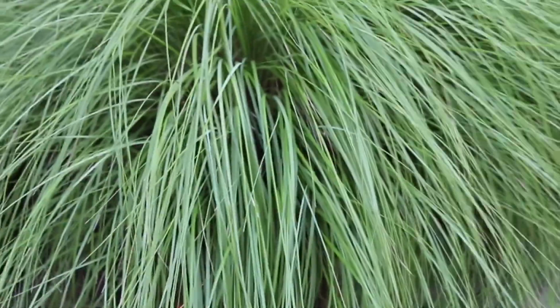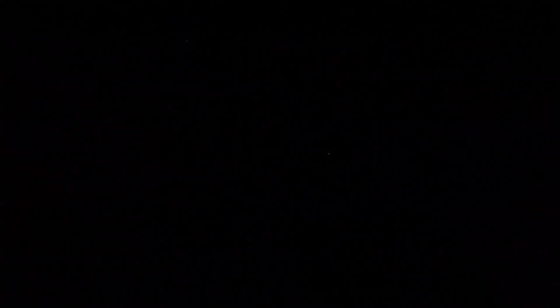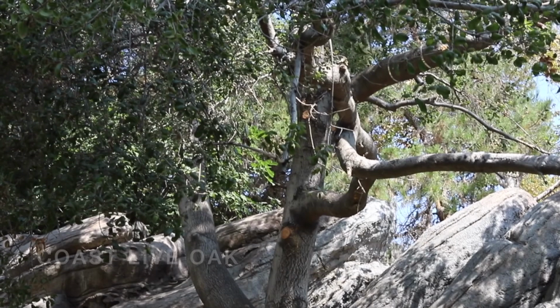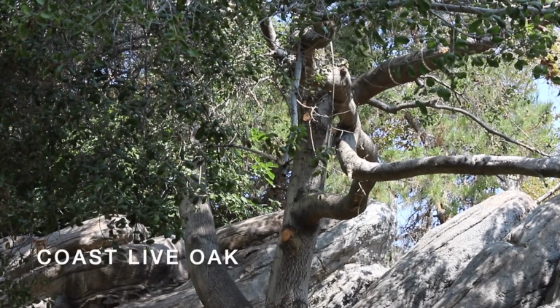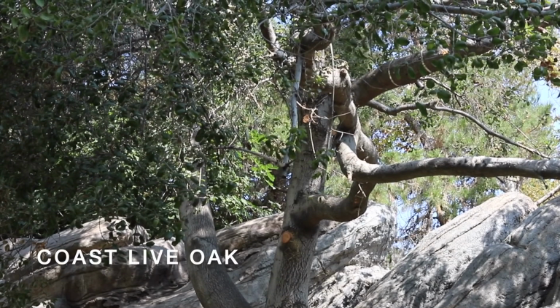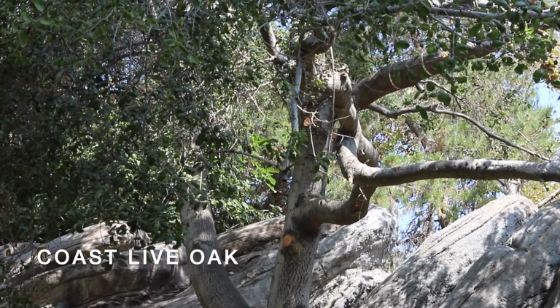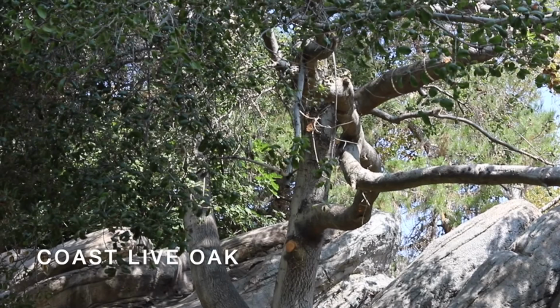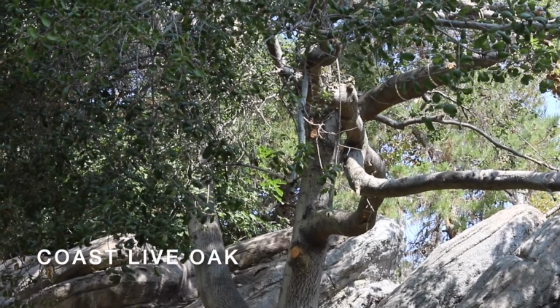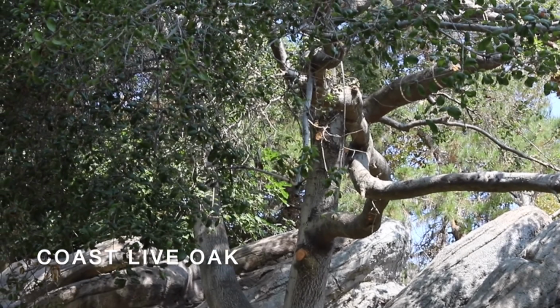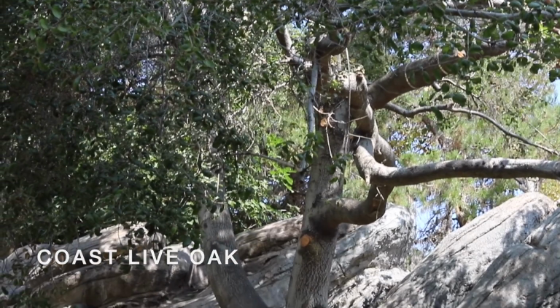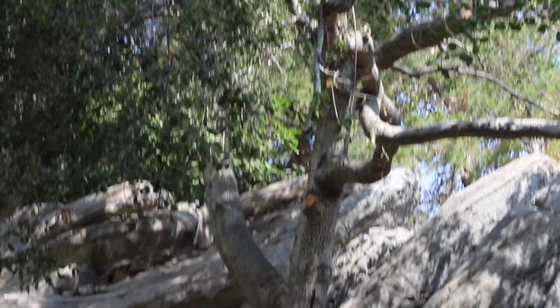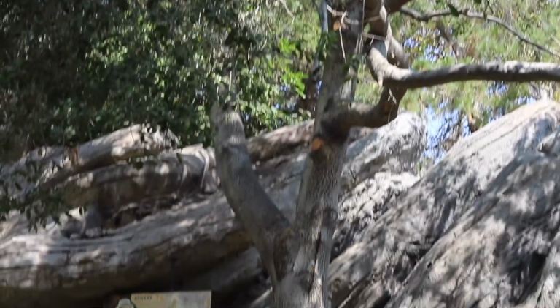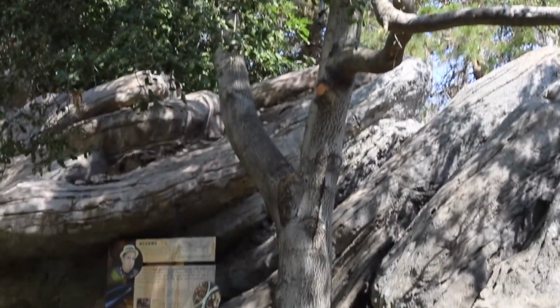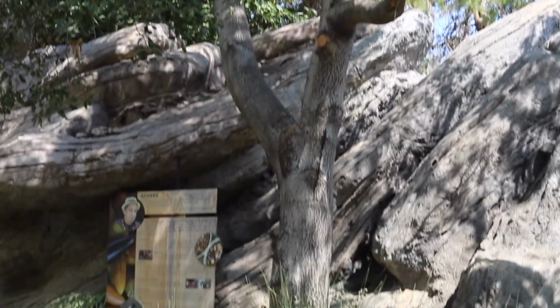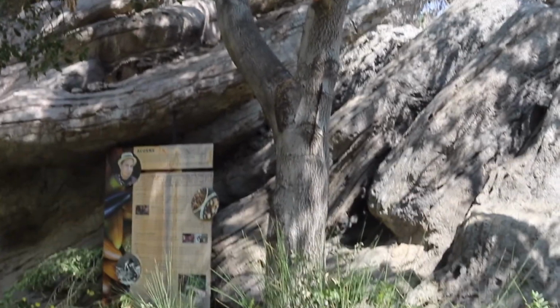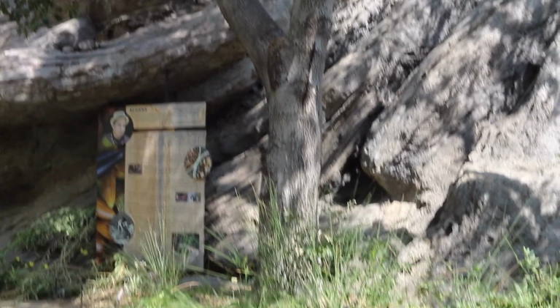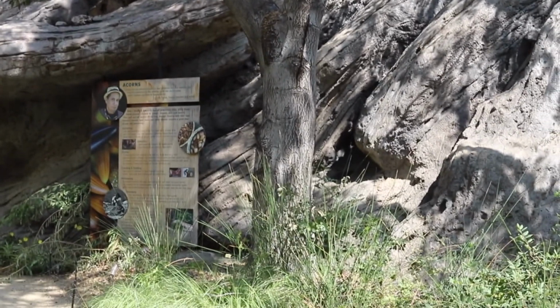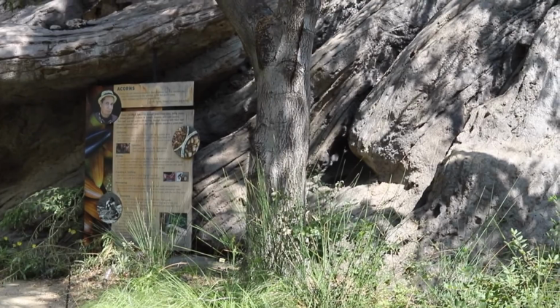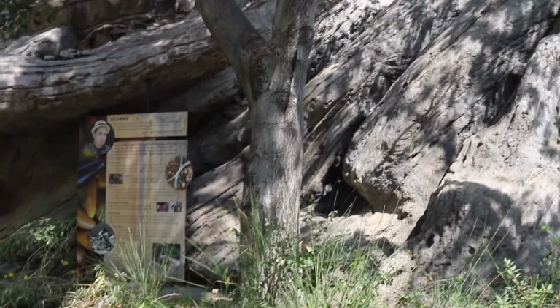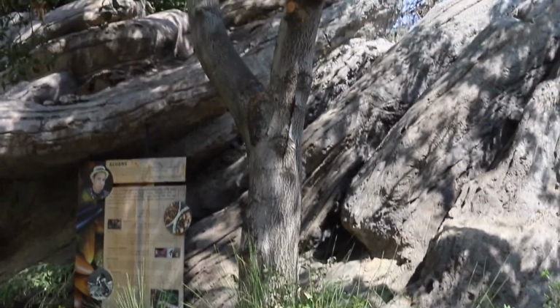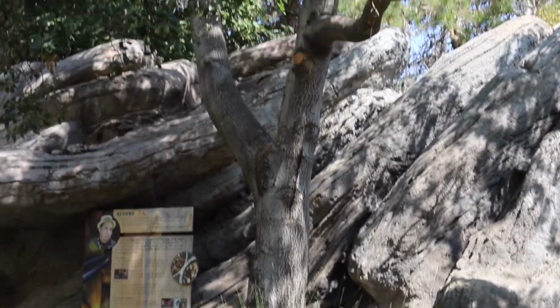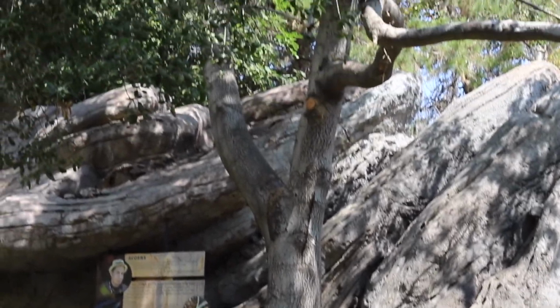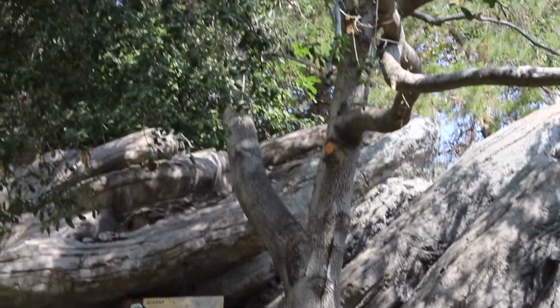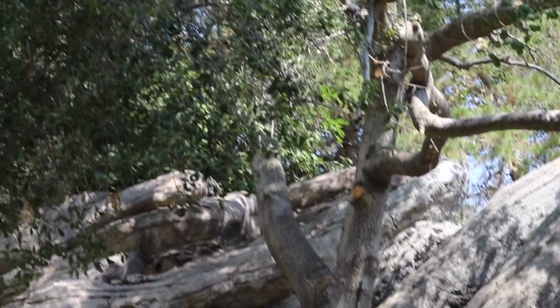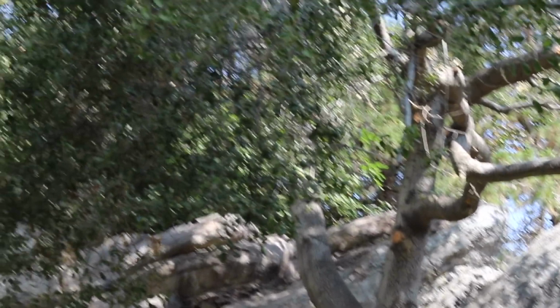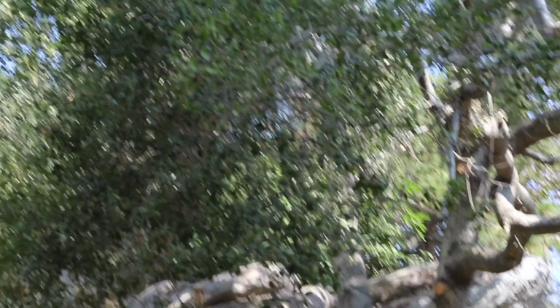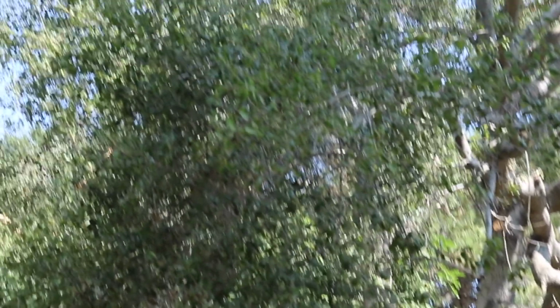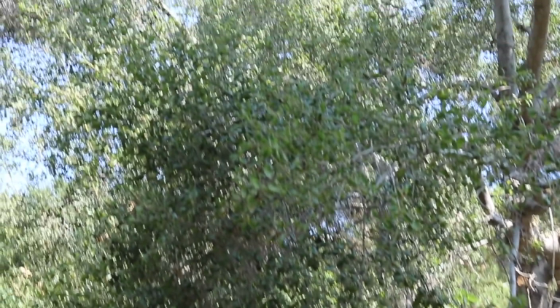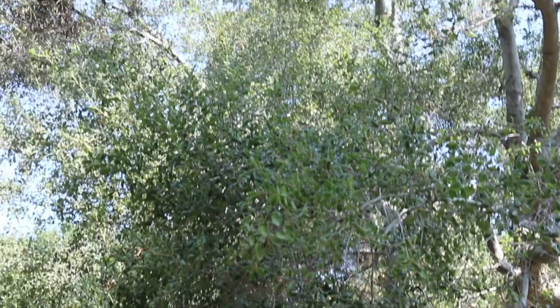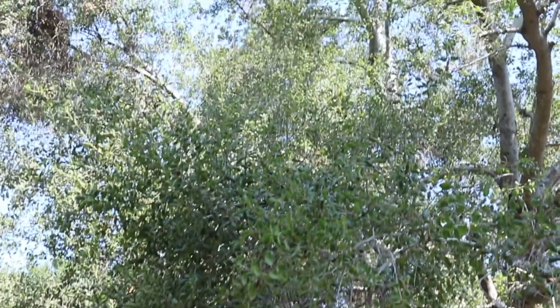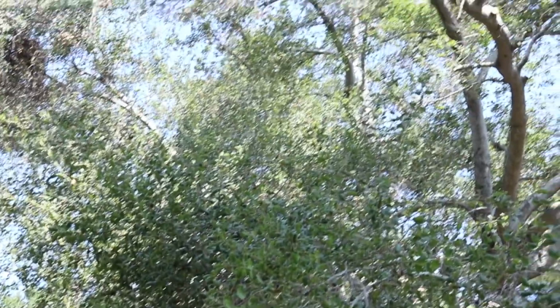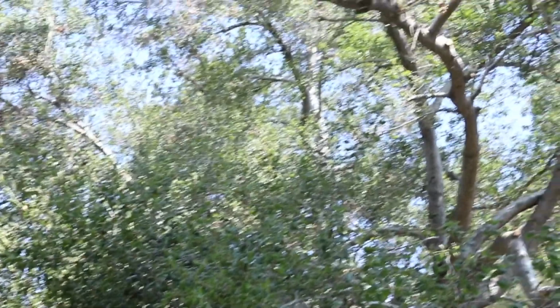This is an oak tree. Oak trees, such as this coast live oak, are some of the most important plants in California. Much of California was once covered with groves of oak trees.